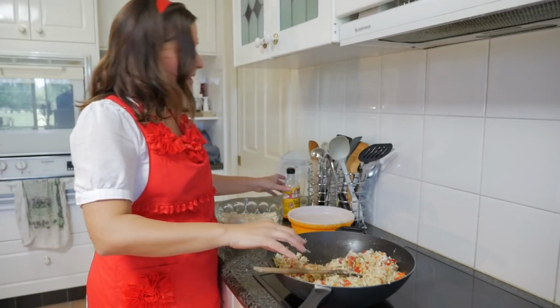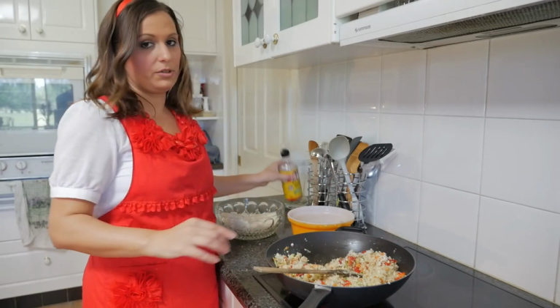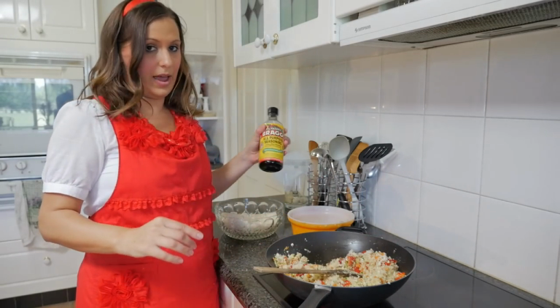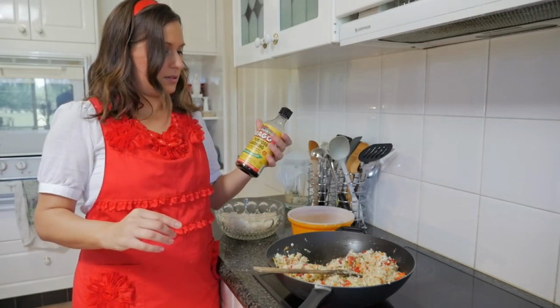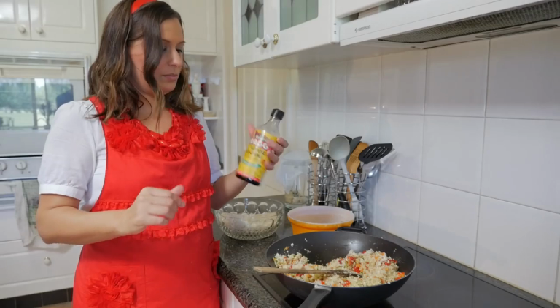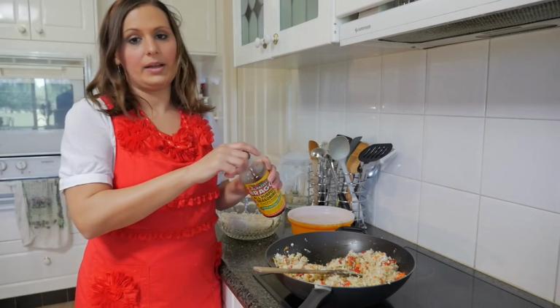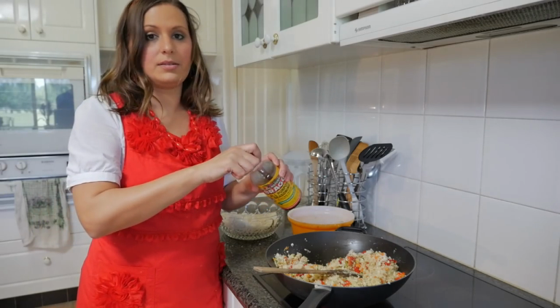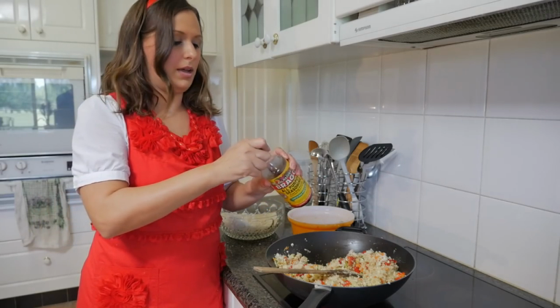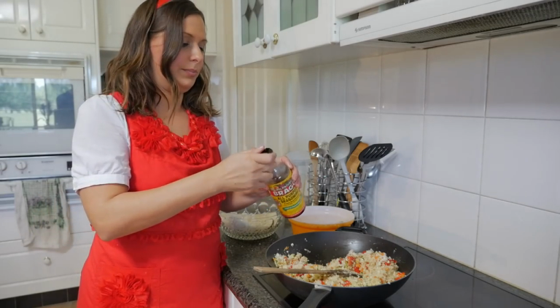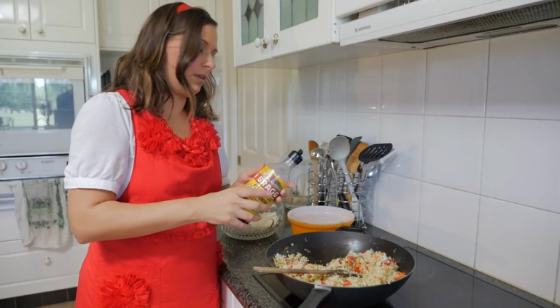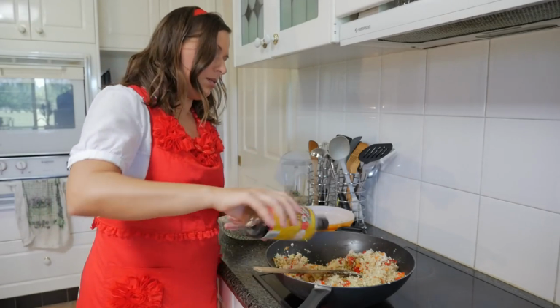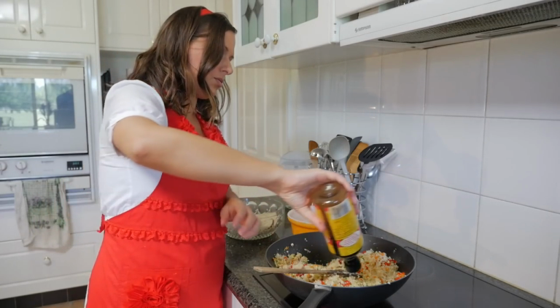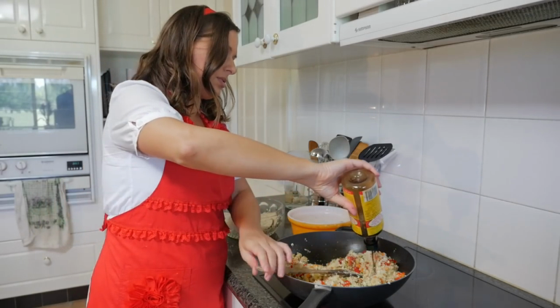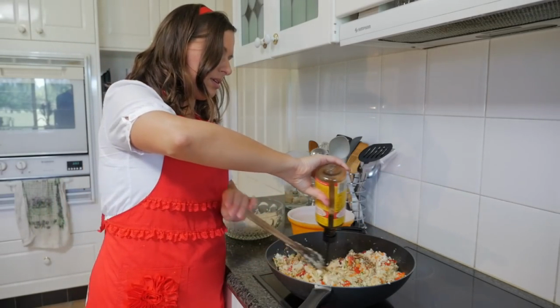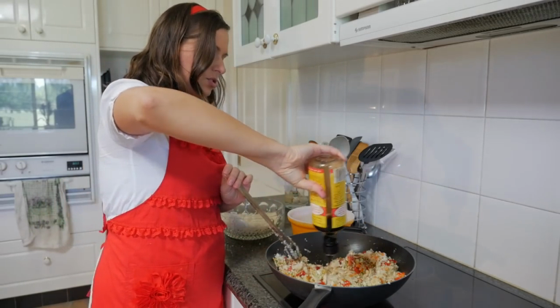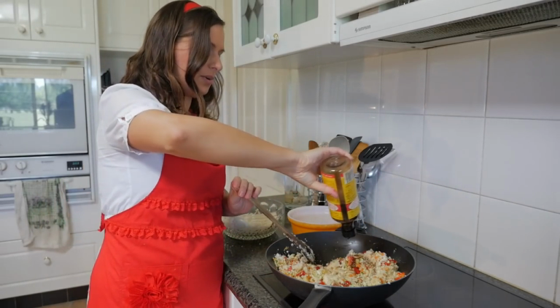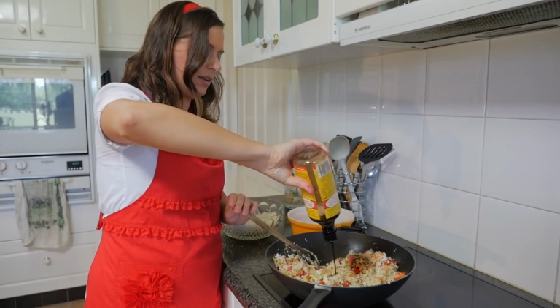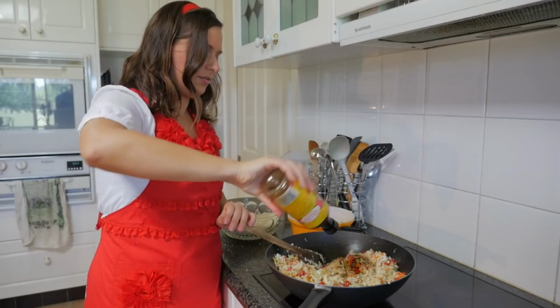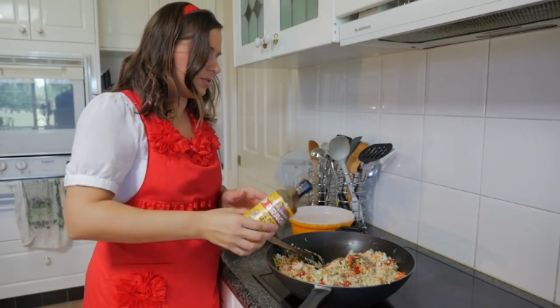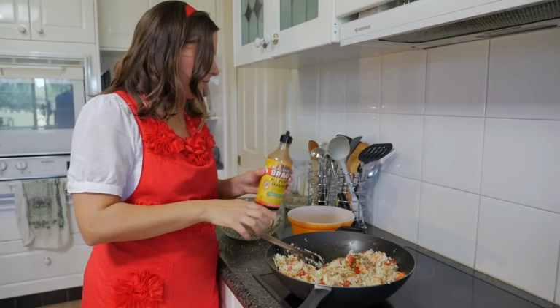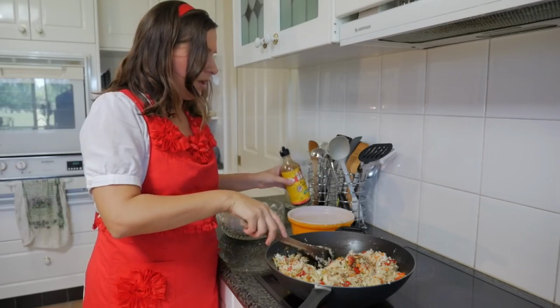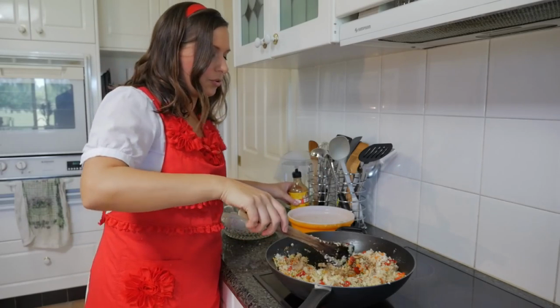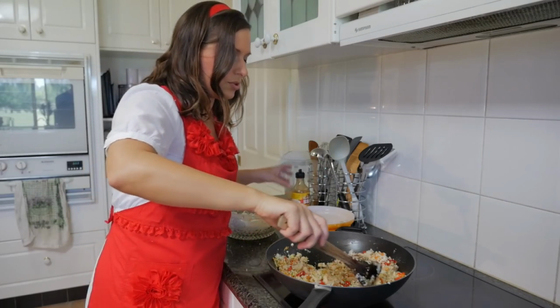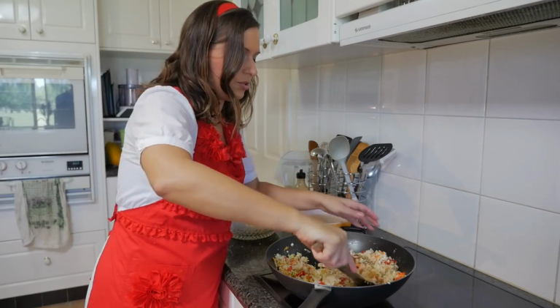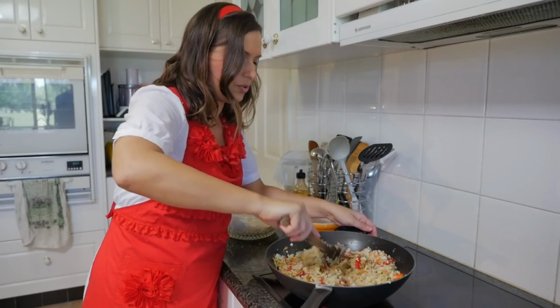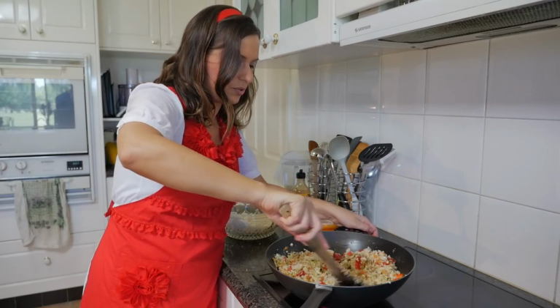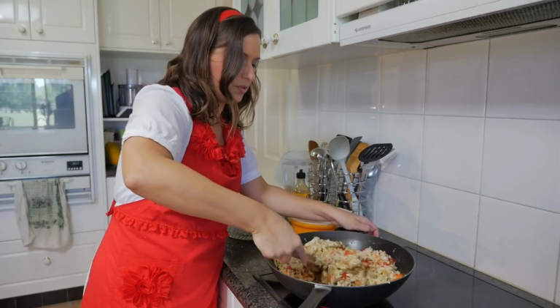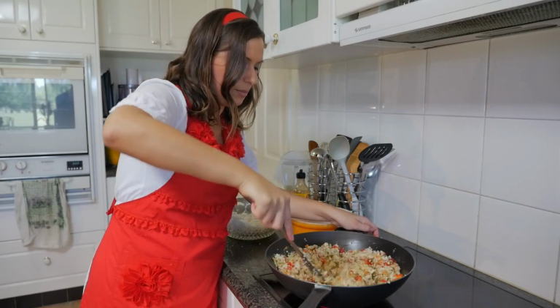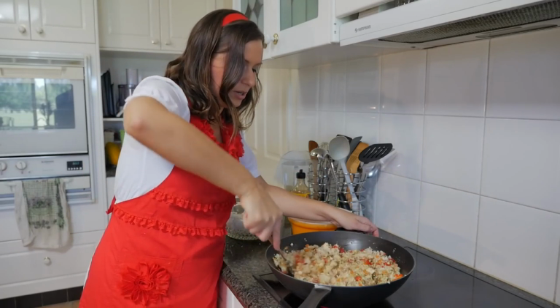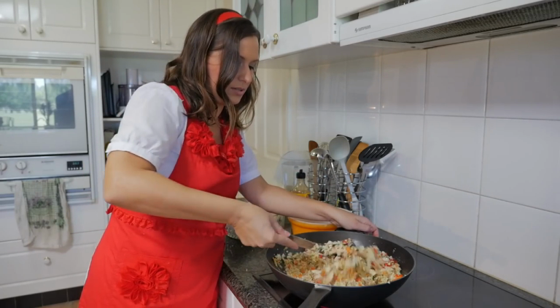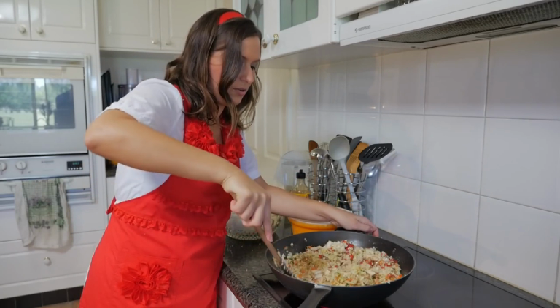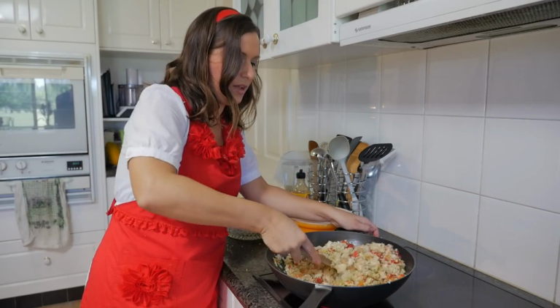I'm going to add some Bragg's sauce to this, which you can buy at any health food store. You could also use soy sauce or tamari instead of that.